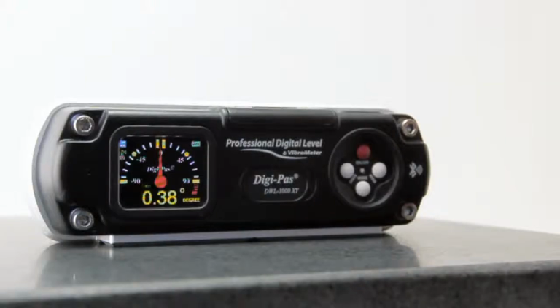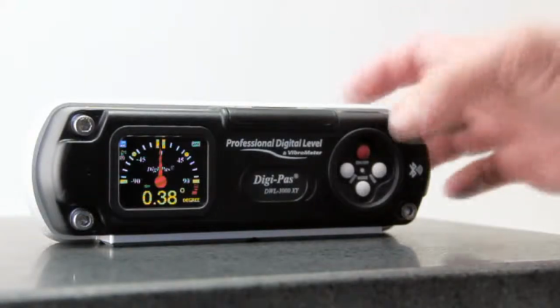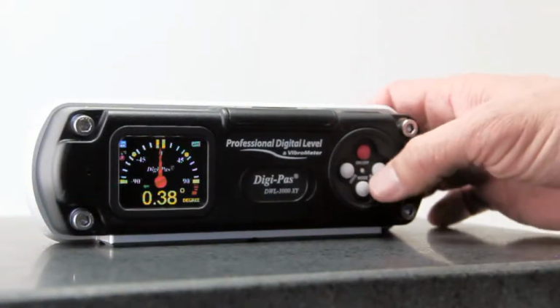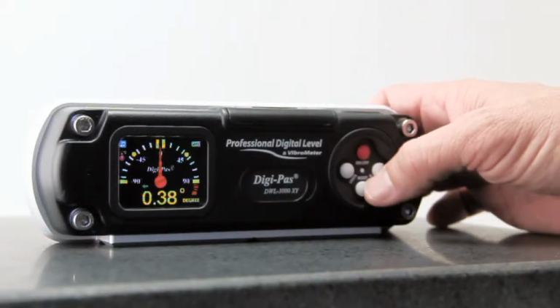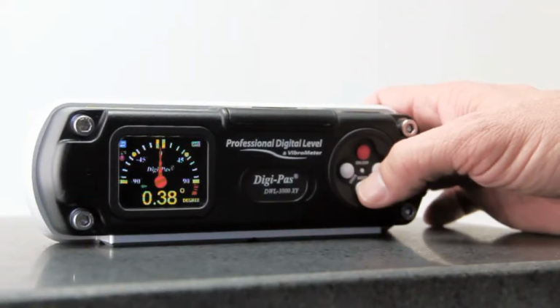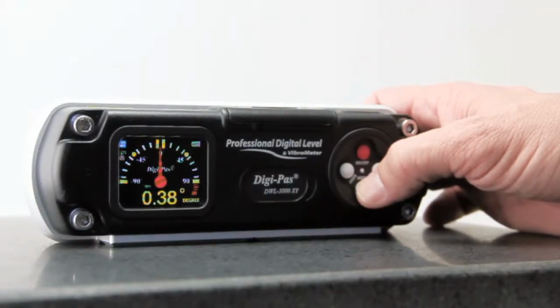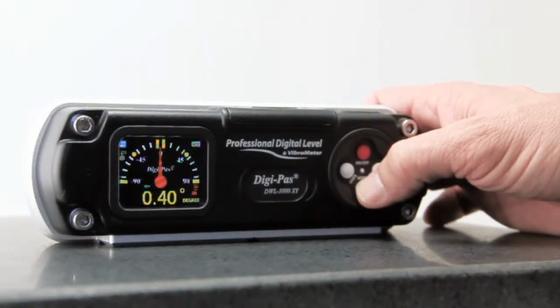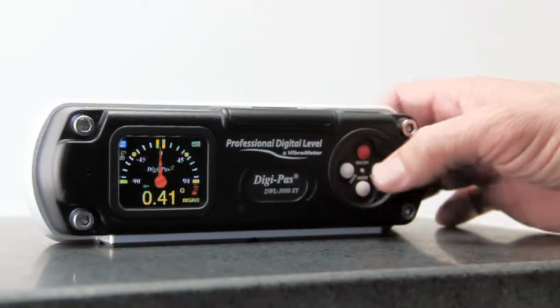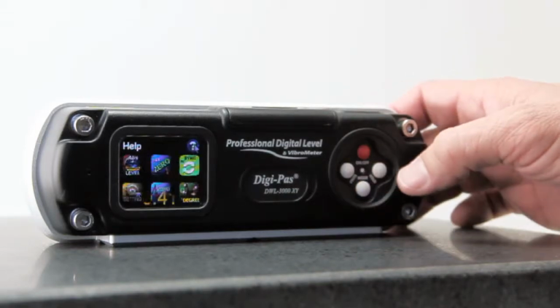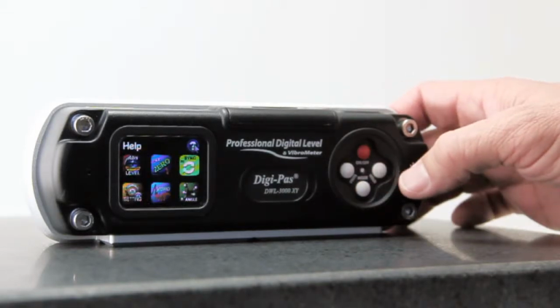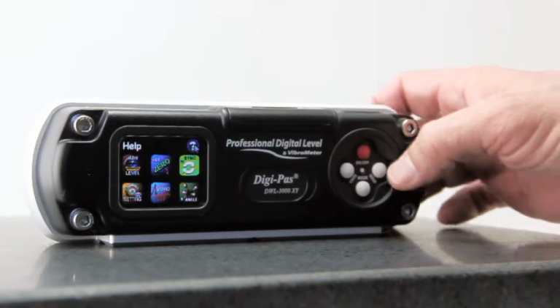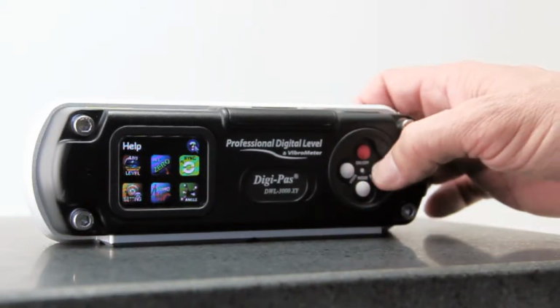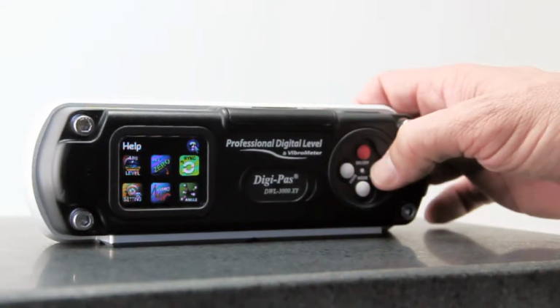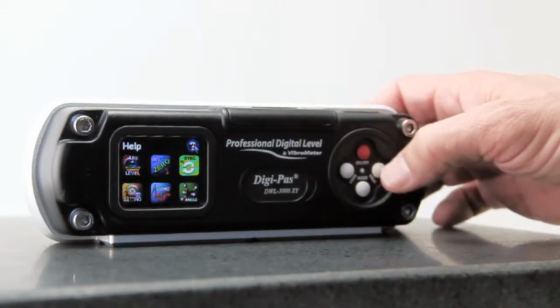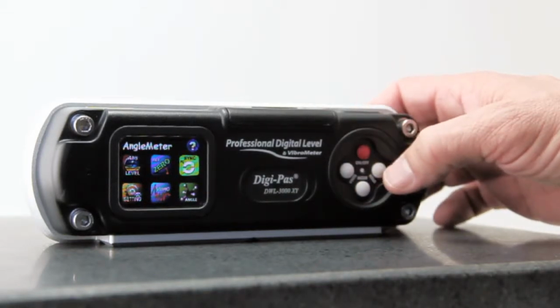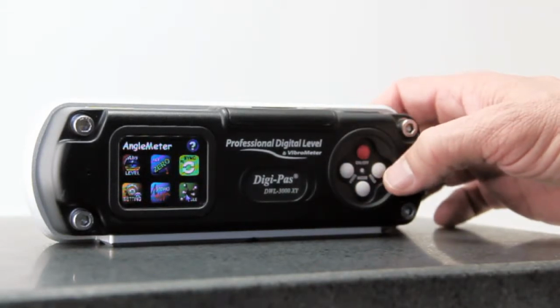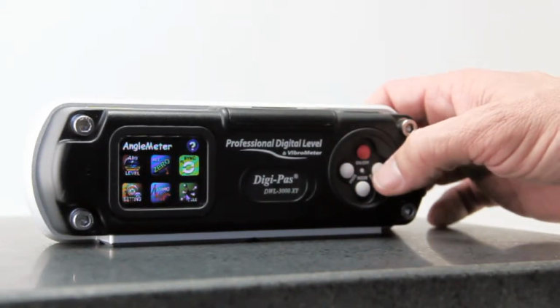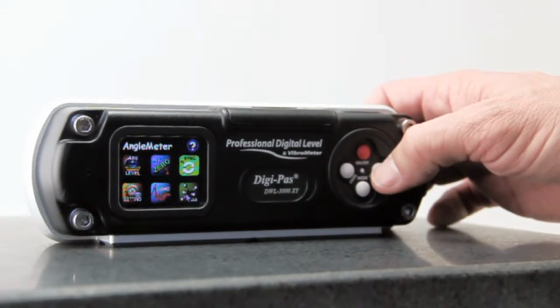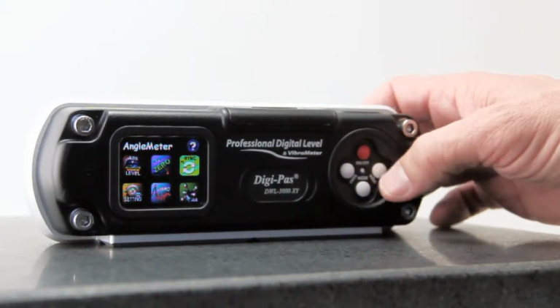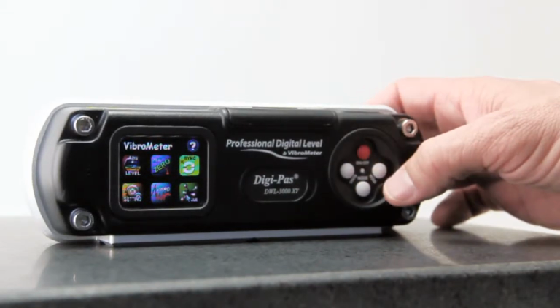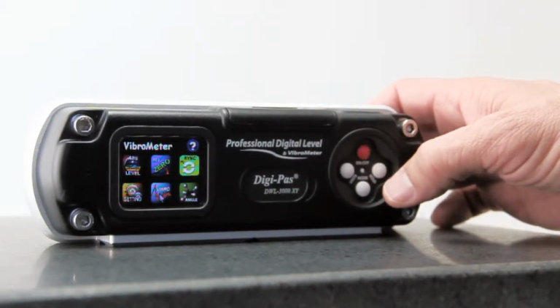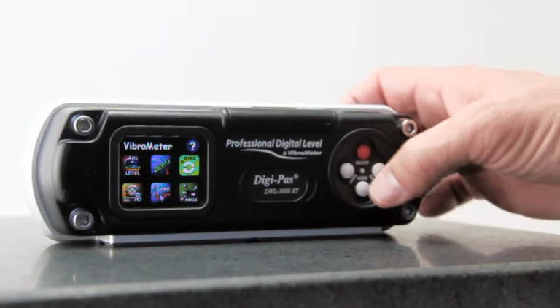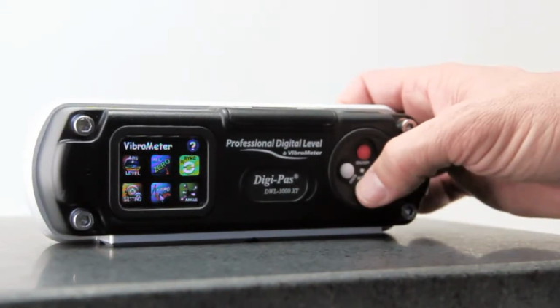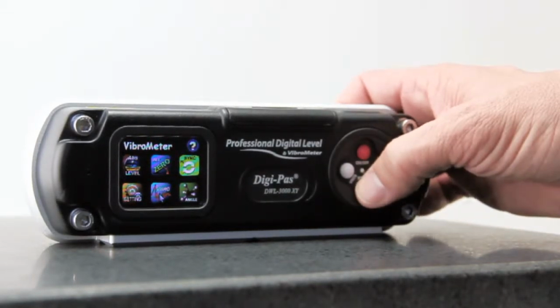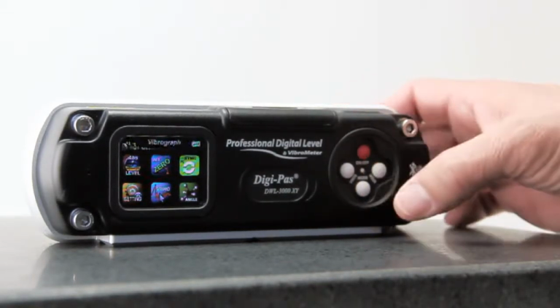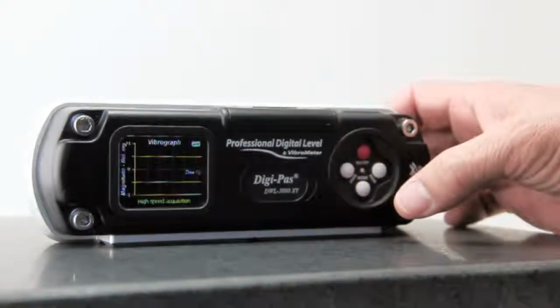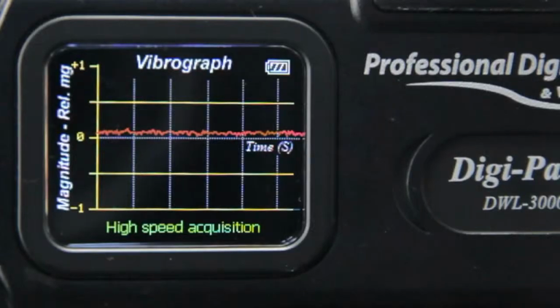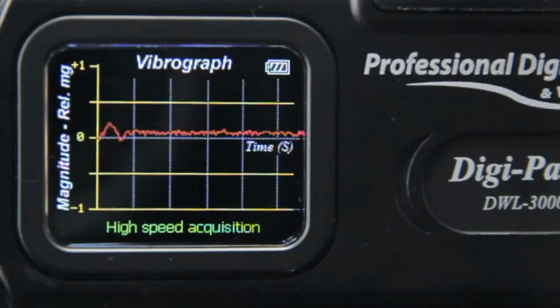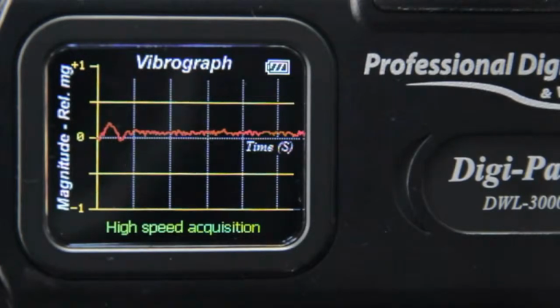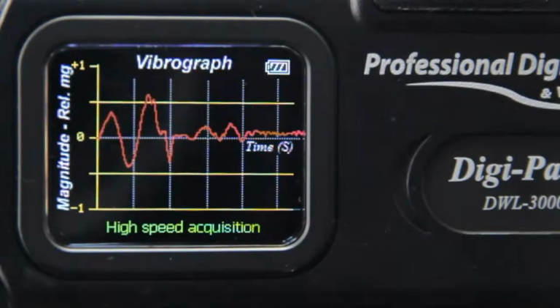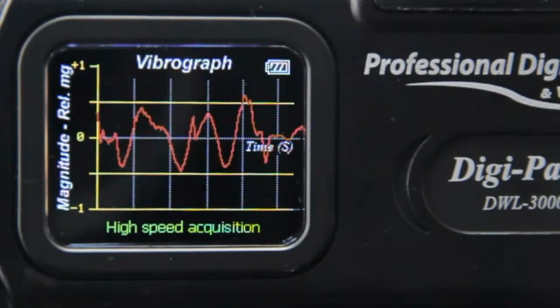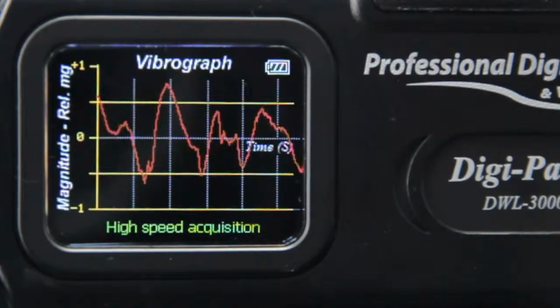Equipped with a vibrometer for low-frequency vibration monitoring, the DWL3000XY is a useful tool for checking dynamic leveling.